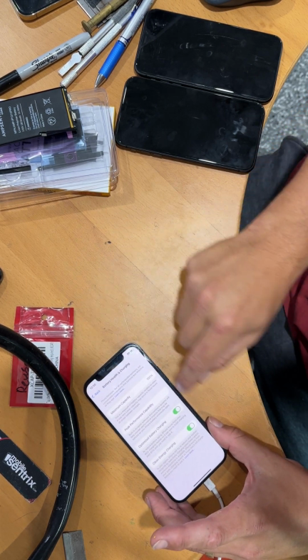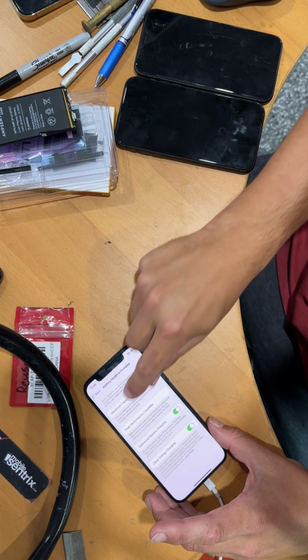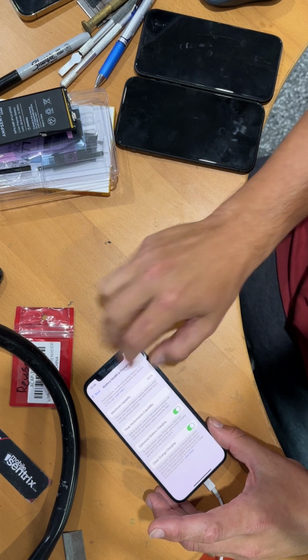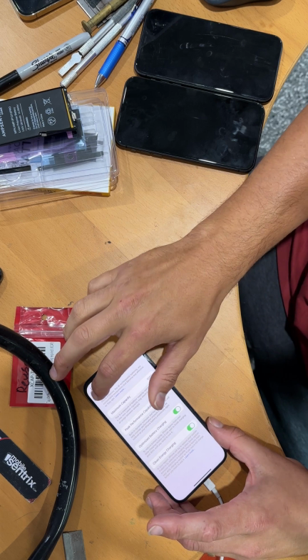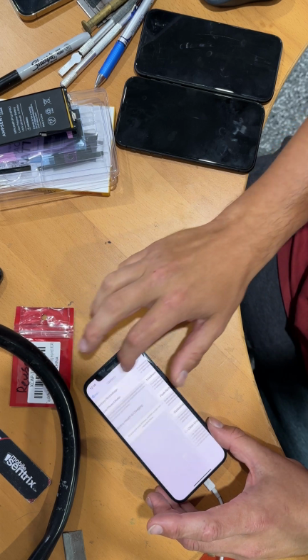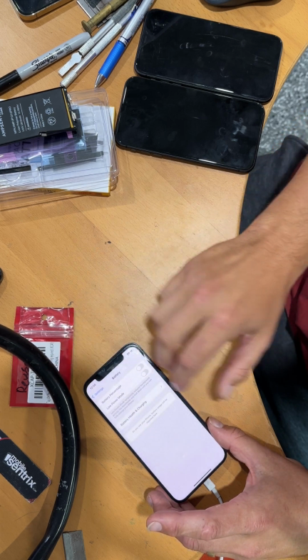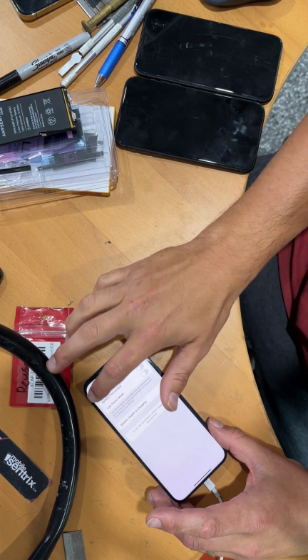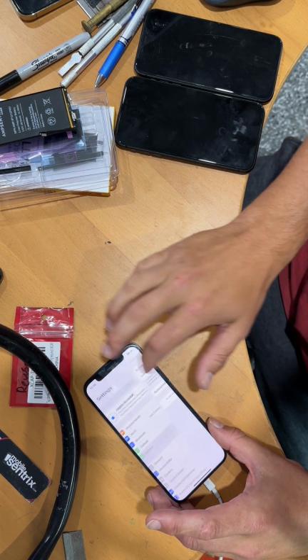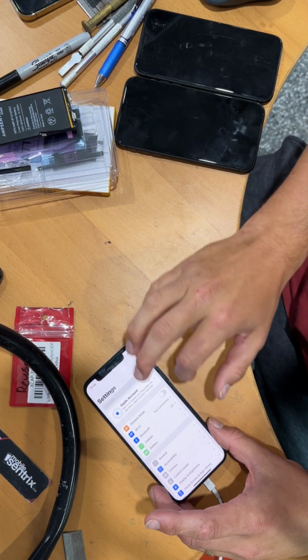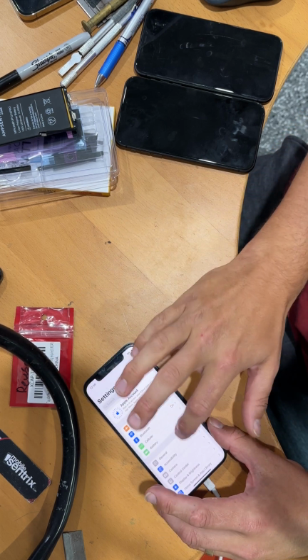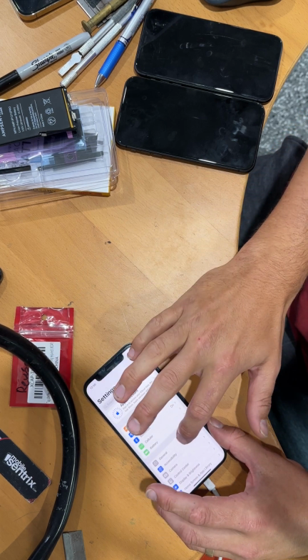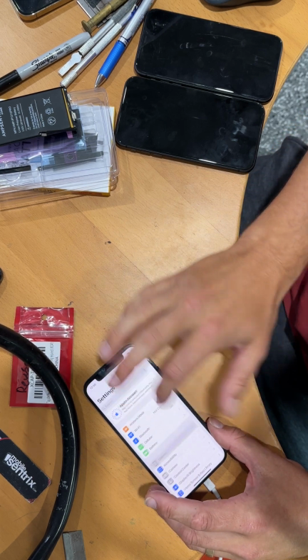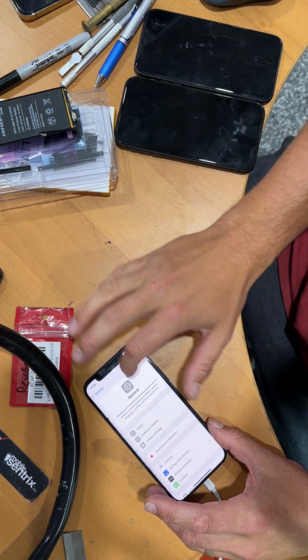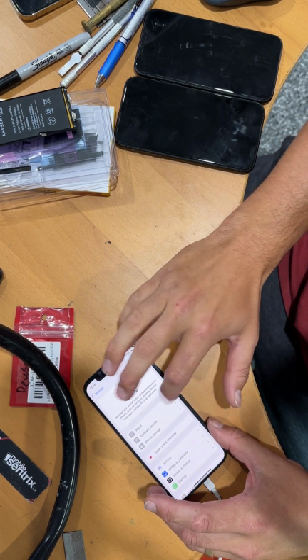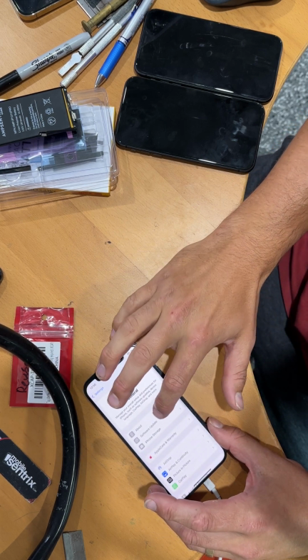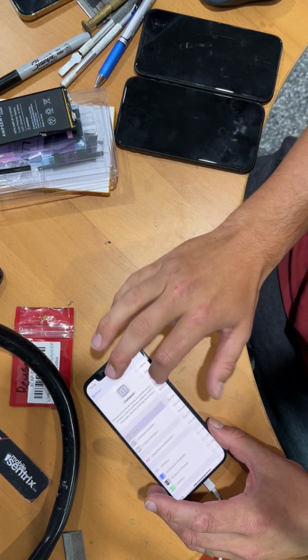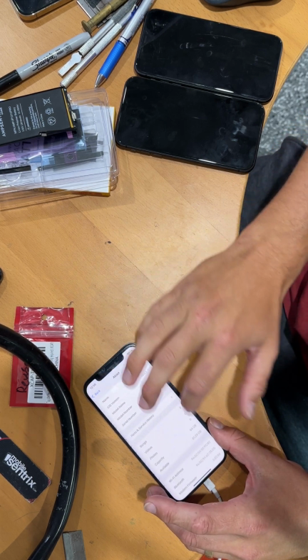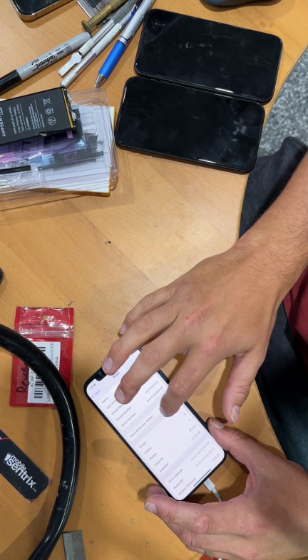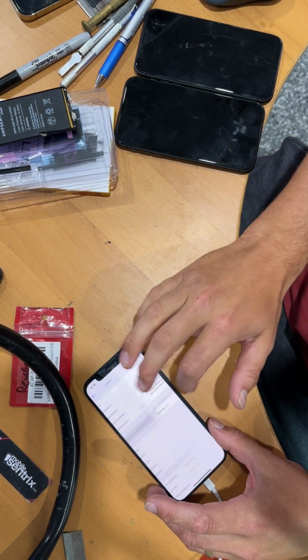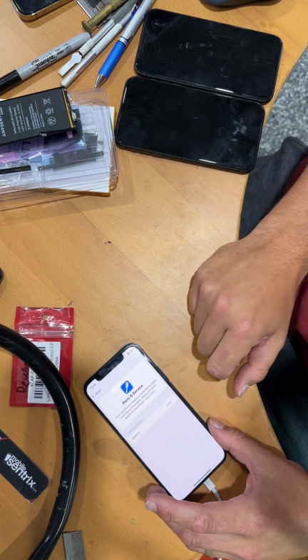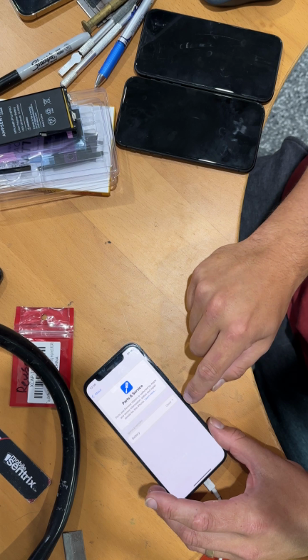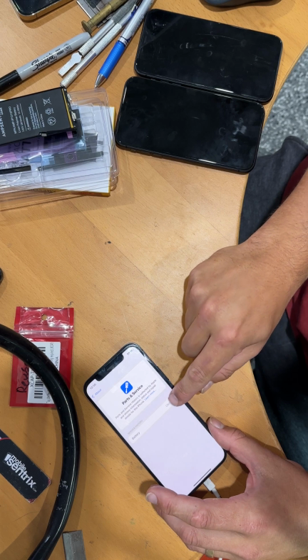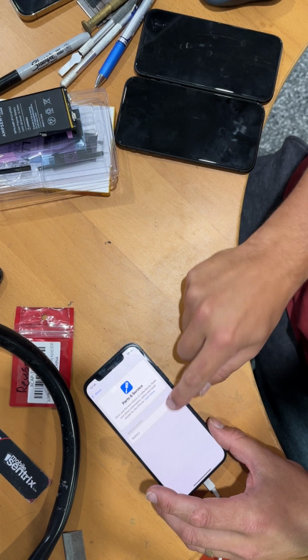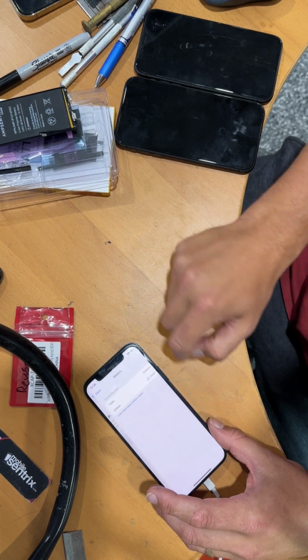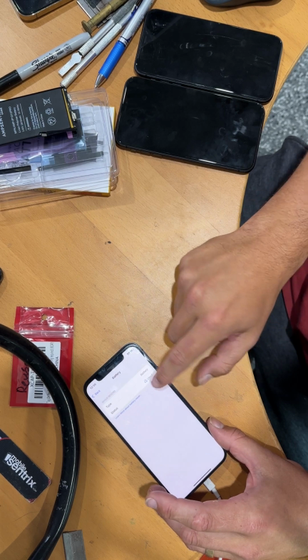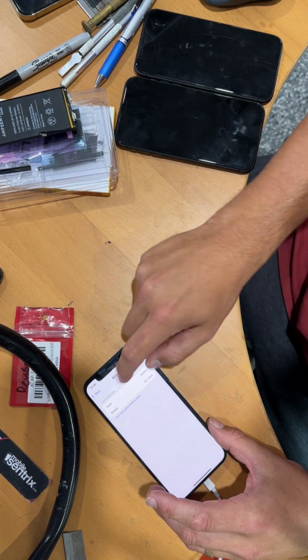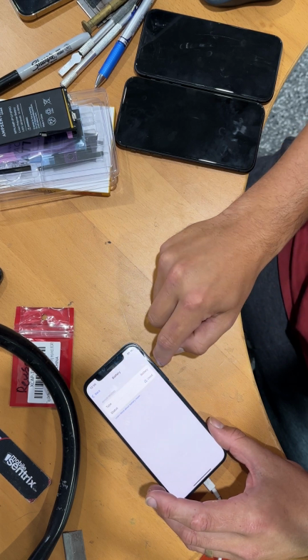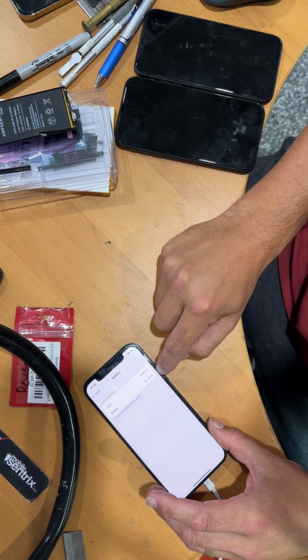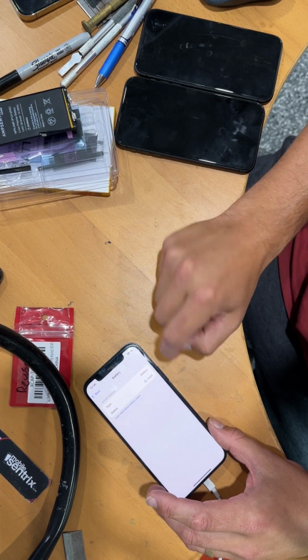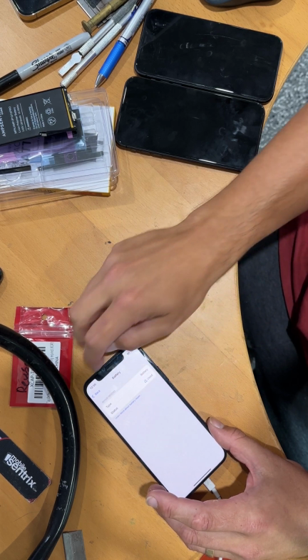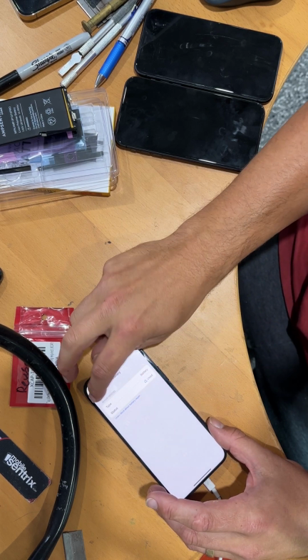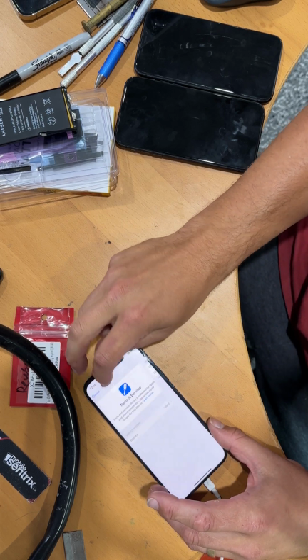So 100% battery health. And if I go to About, Parts and Service History, you can see that it shows as a used battery.